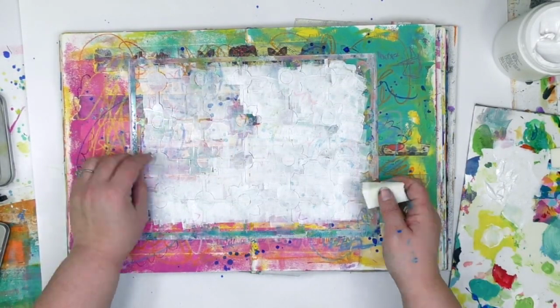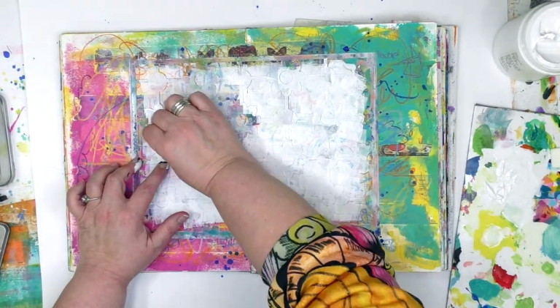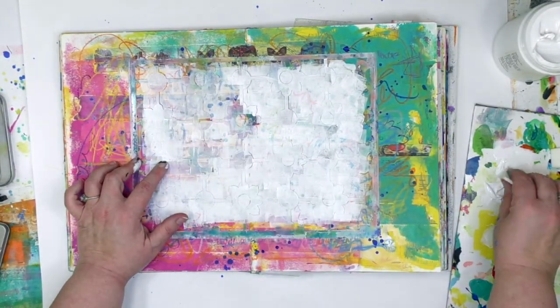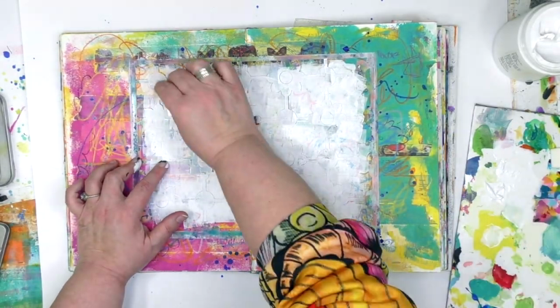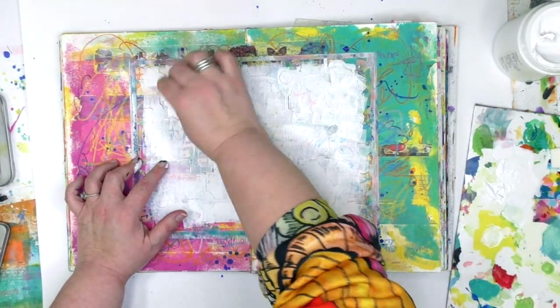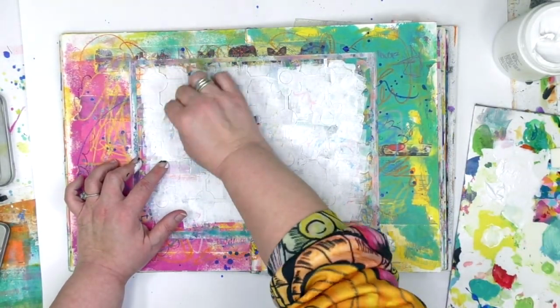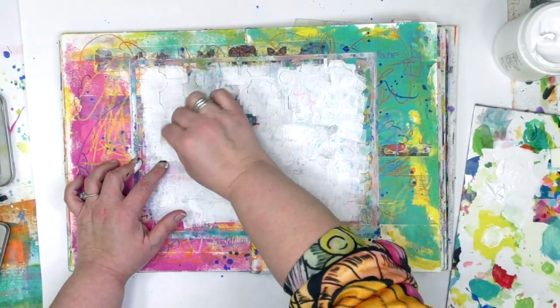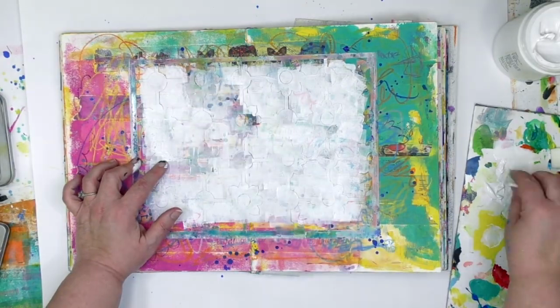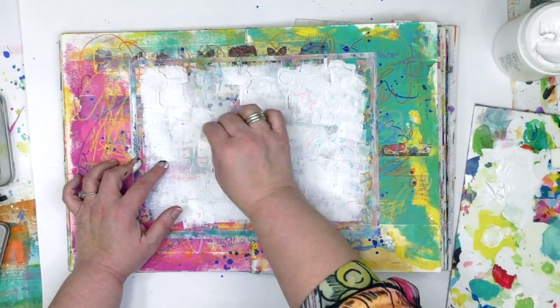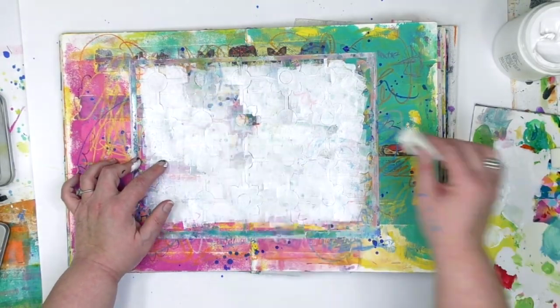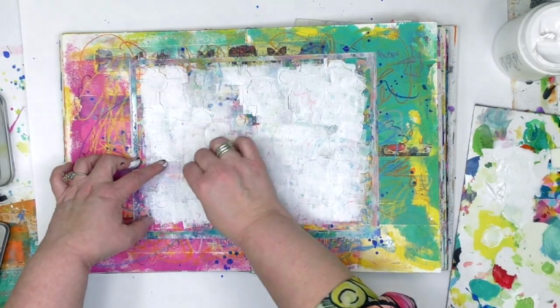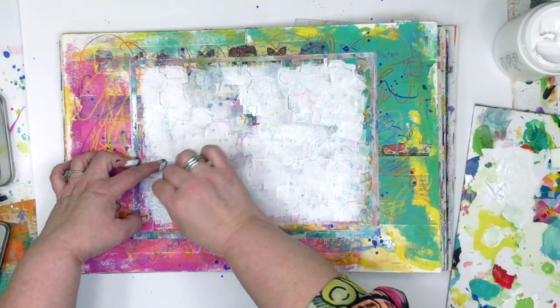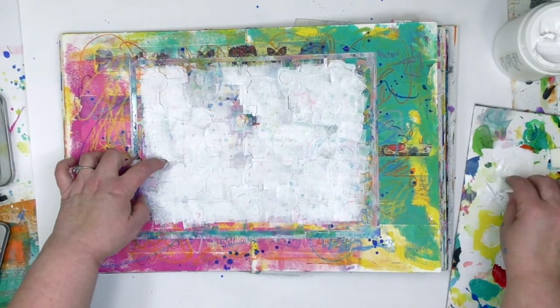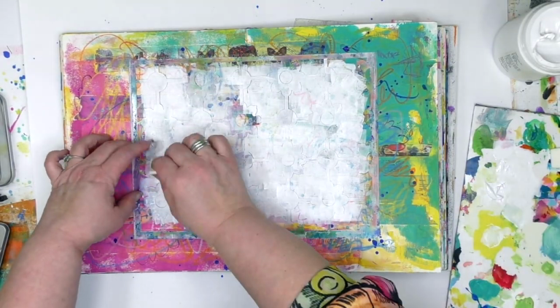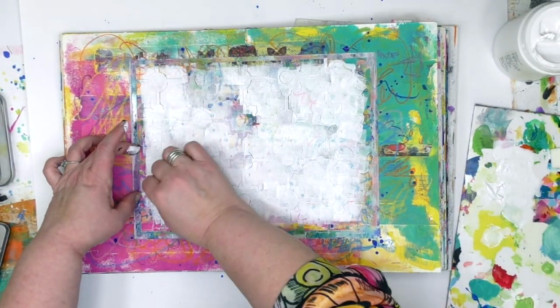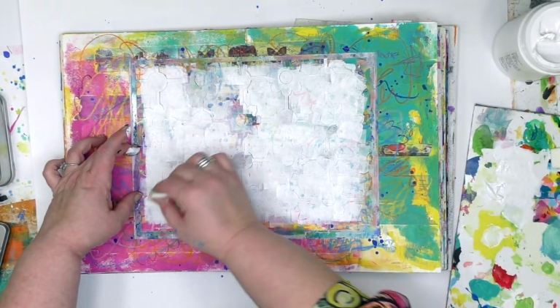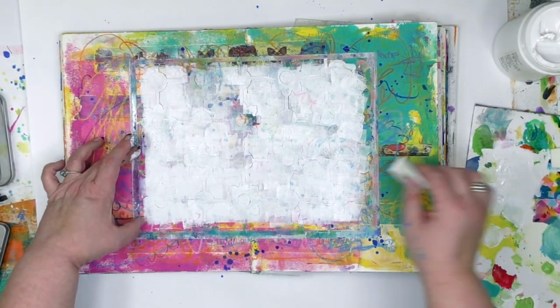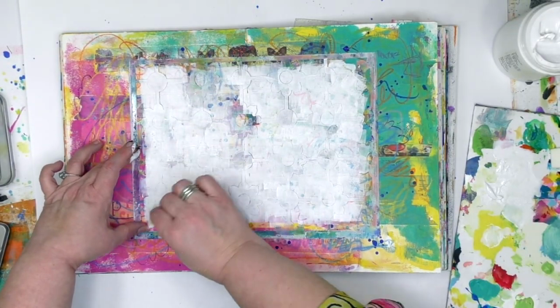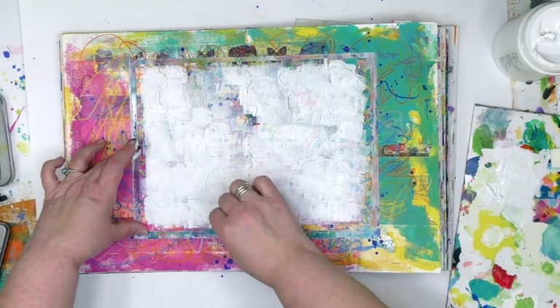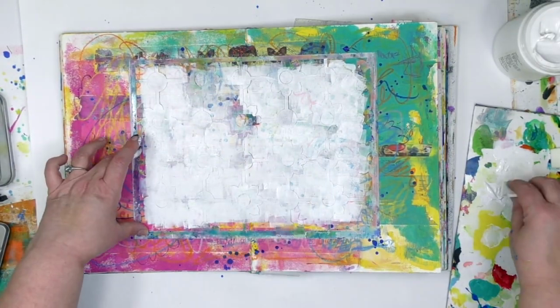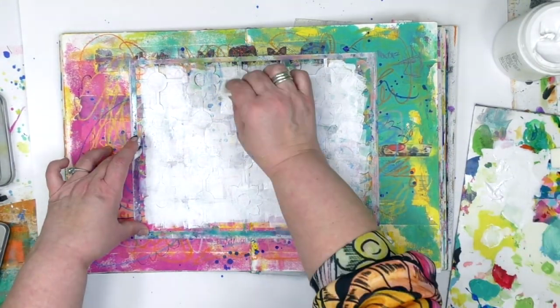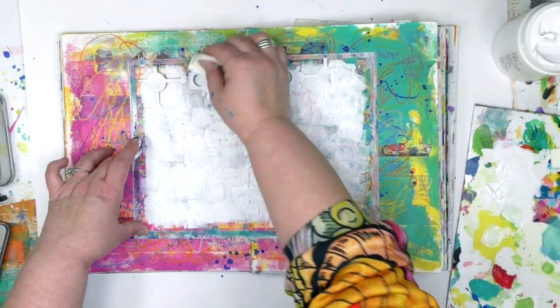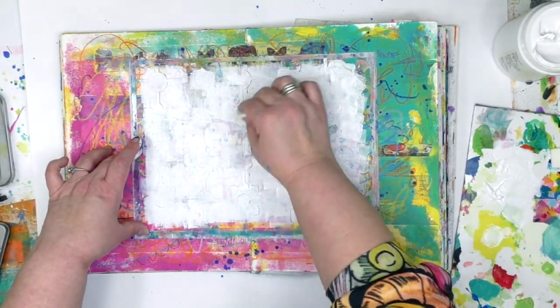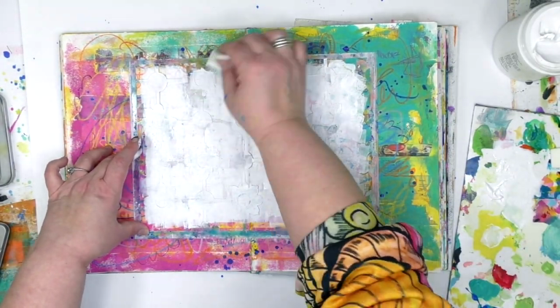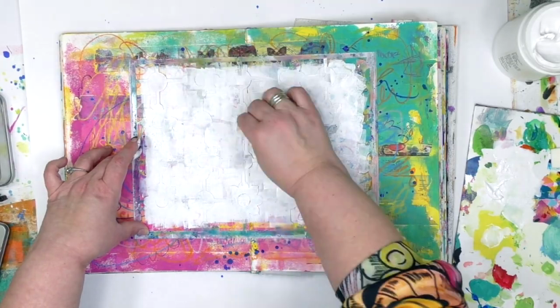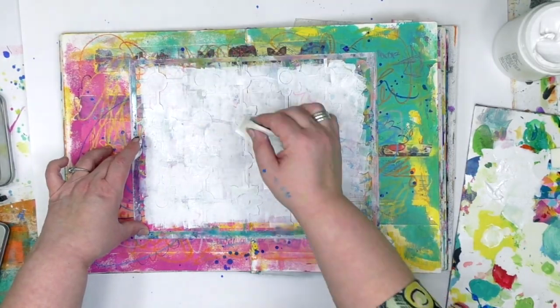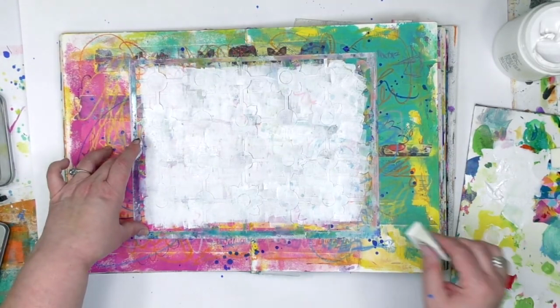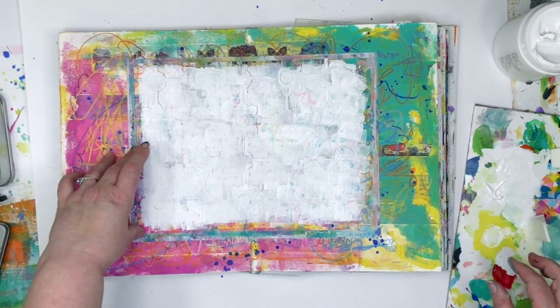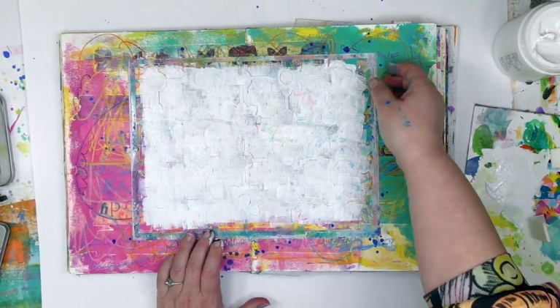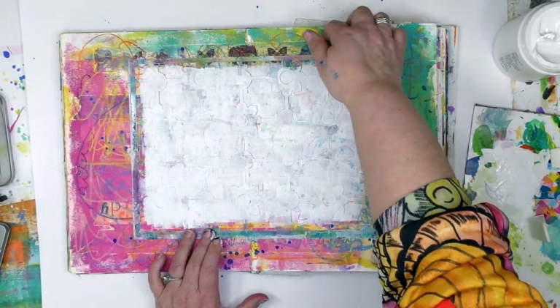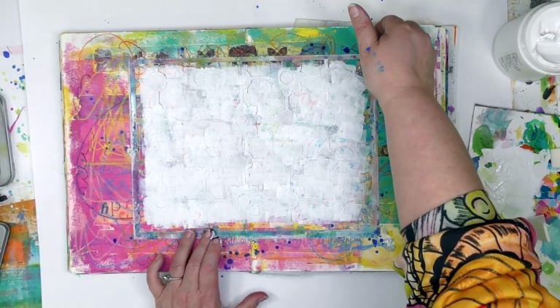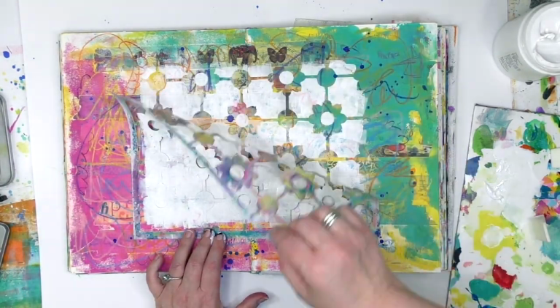So does that mean you have to use a heavy body paint to do this? Absolutely not. Use whatever paint you're comfortable with. I'm just letting you know why I choose the one that I choose.